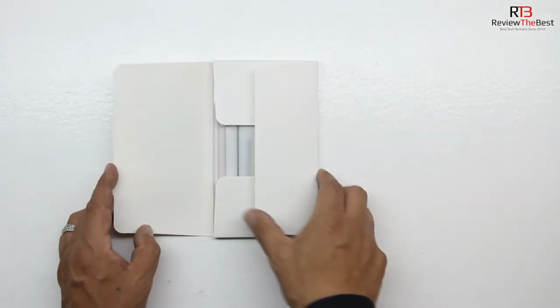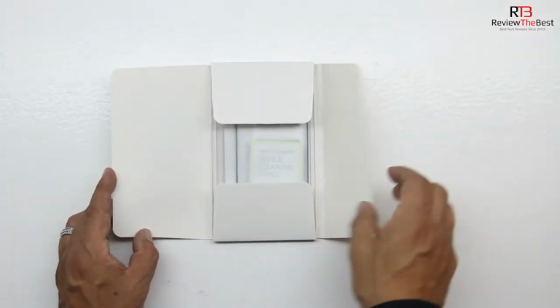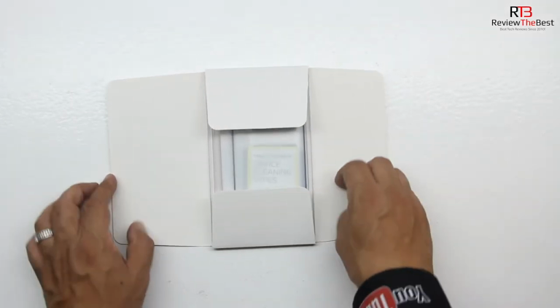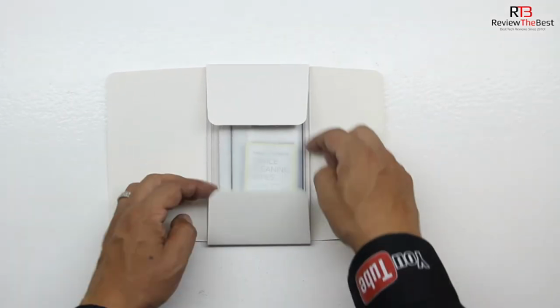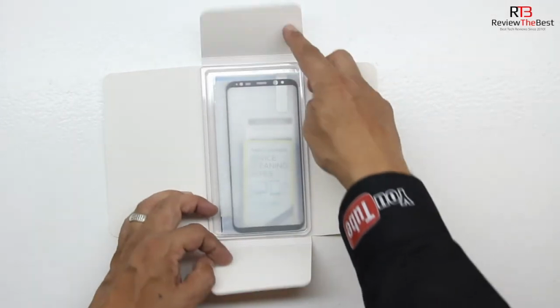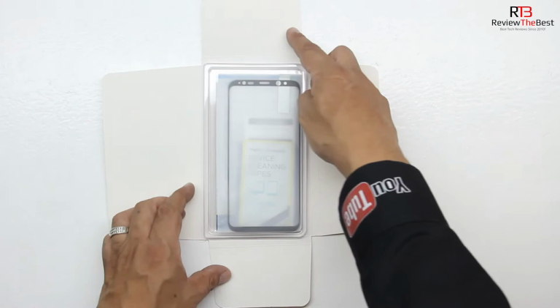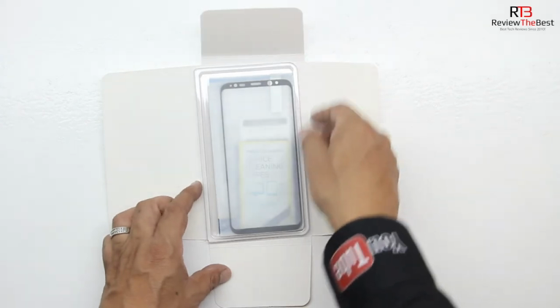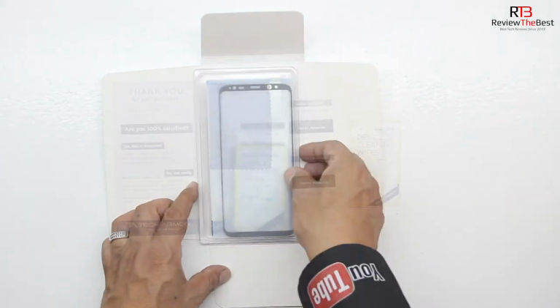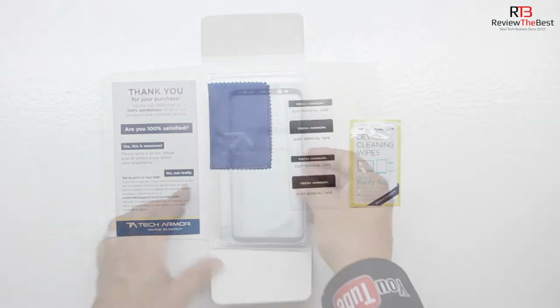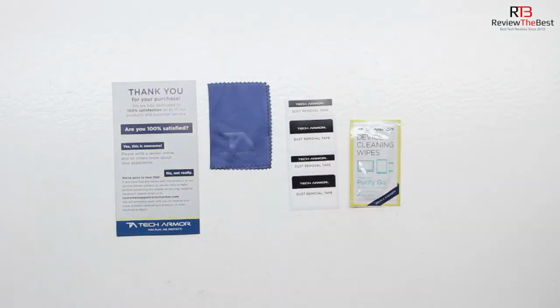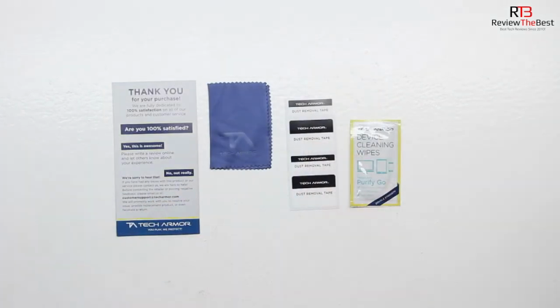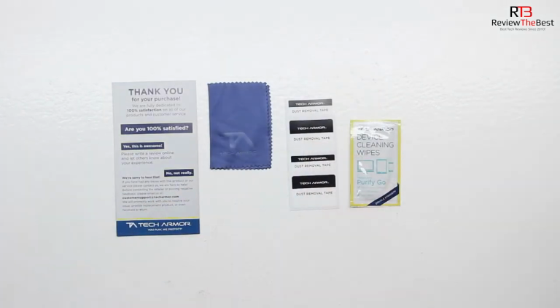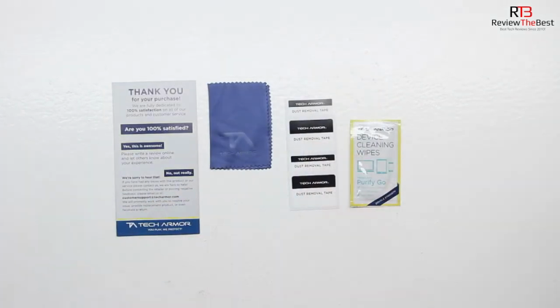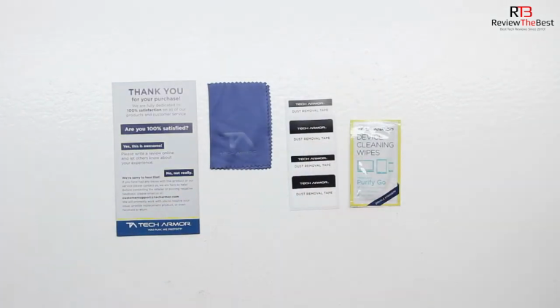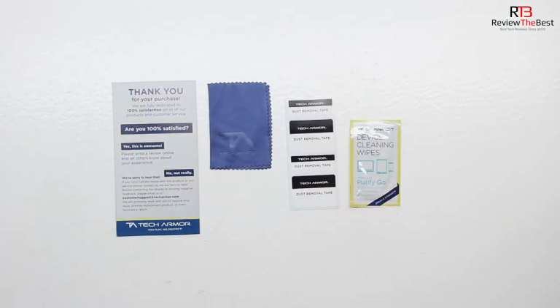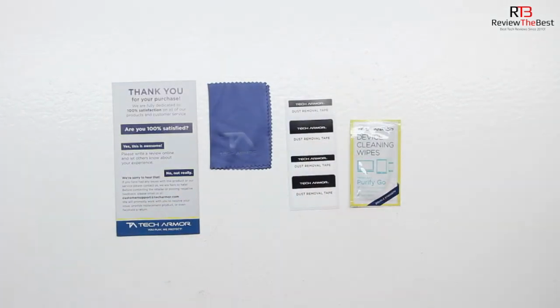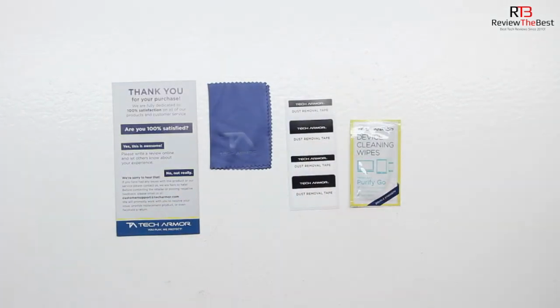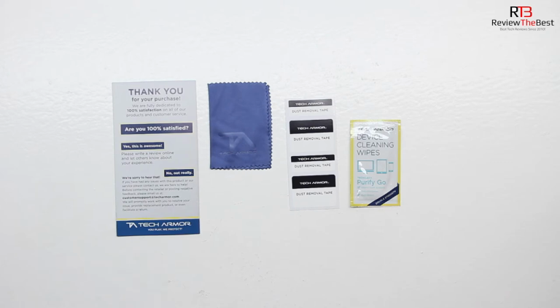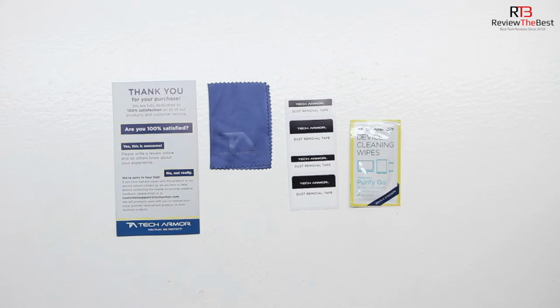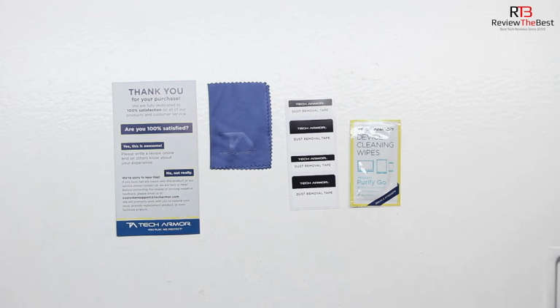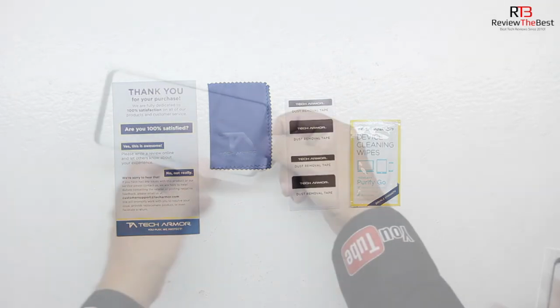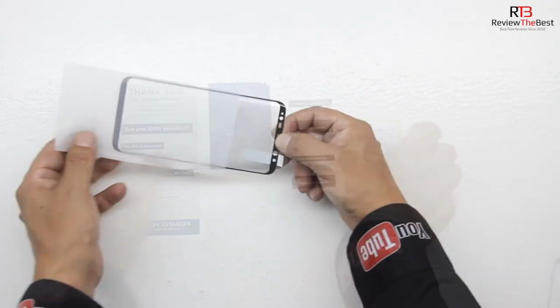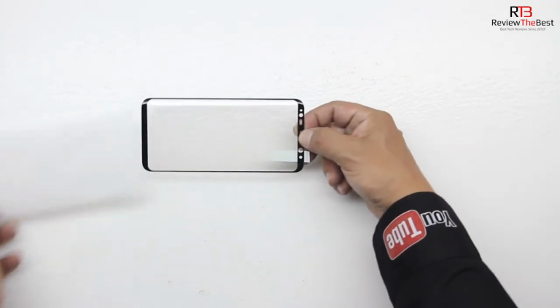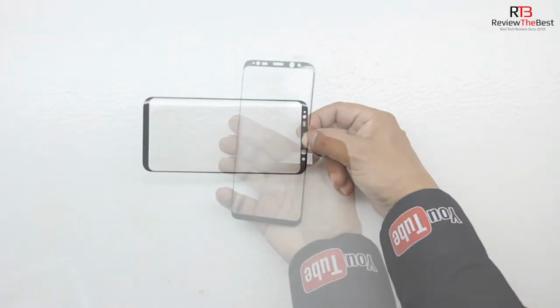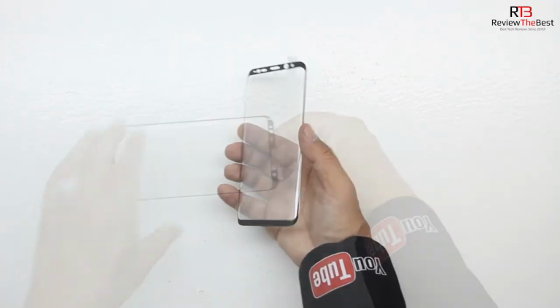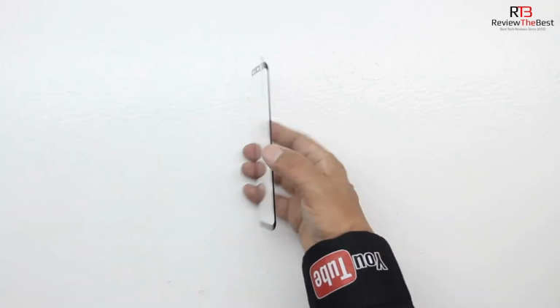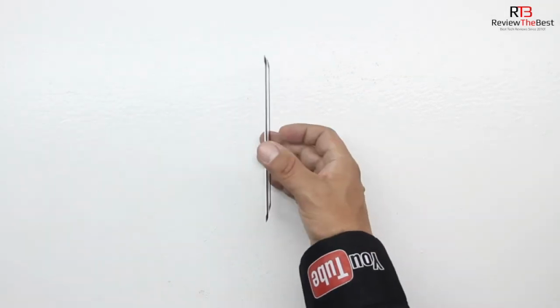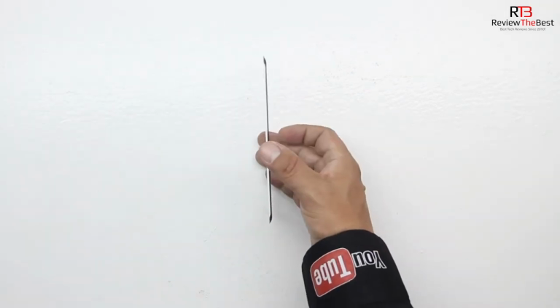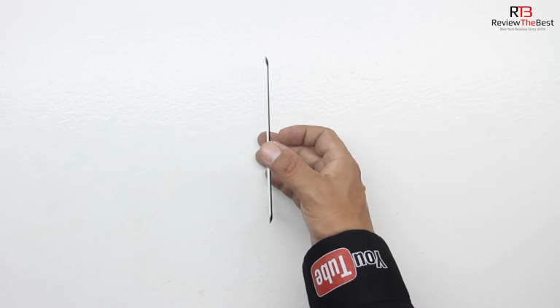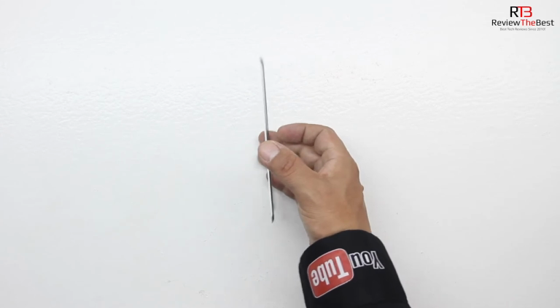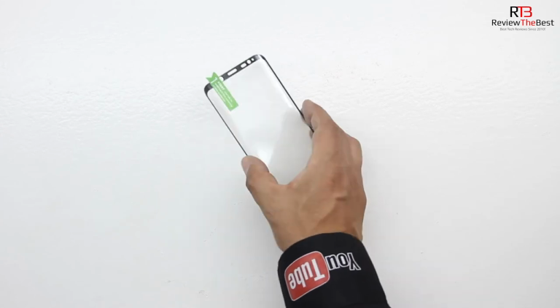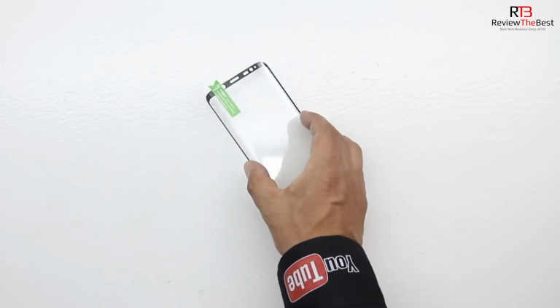Opening up the packaging for the very first time, we're presented with a folded style envelope which when opened up reveals a thank you card, a microfiber cleaning cloth, some tape to get off any lint, and also a wet towel. Removing the screen protector itself from its protective sleeve, I have to say that it appears to be extremely well built.